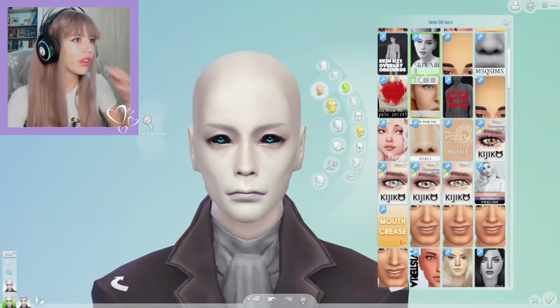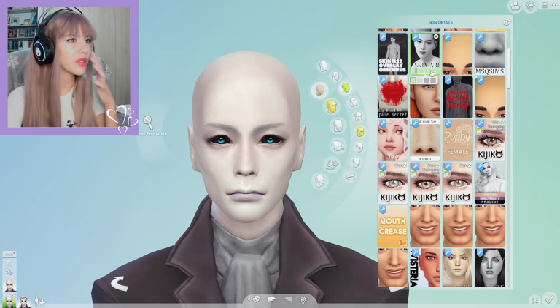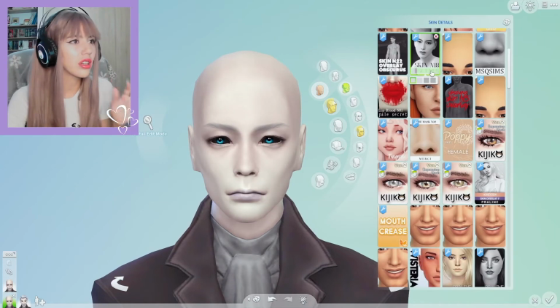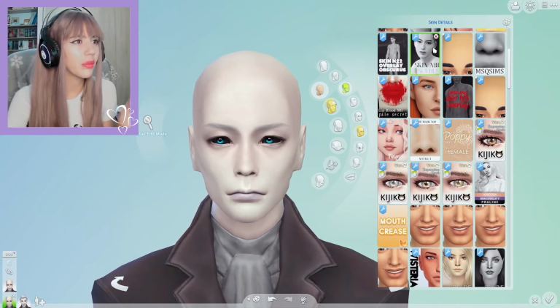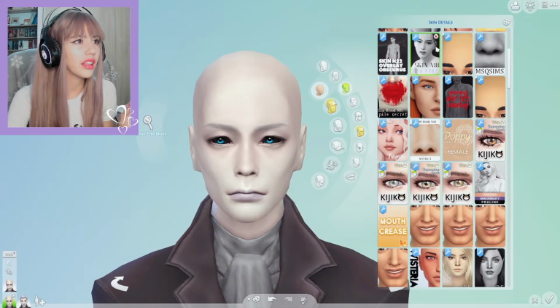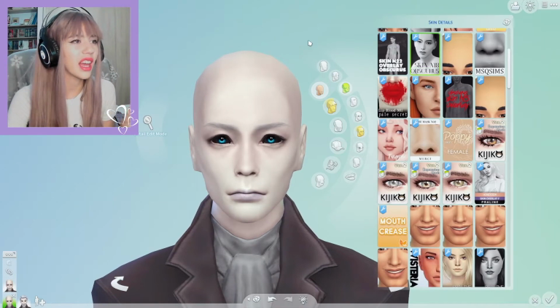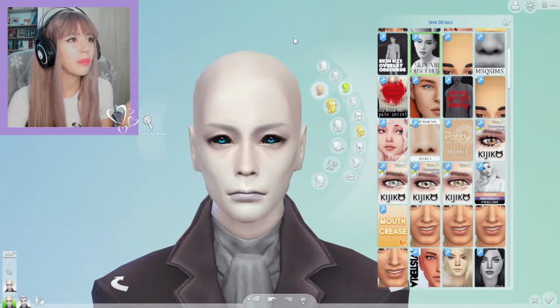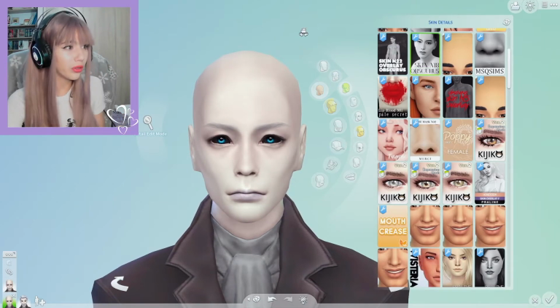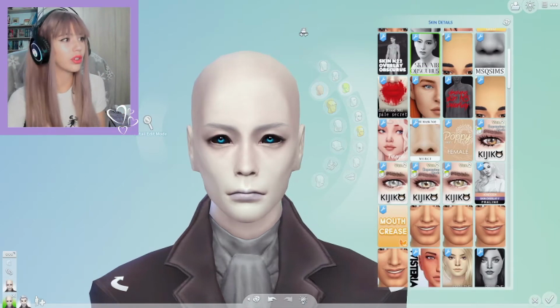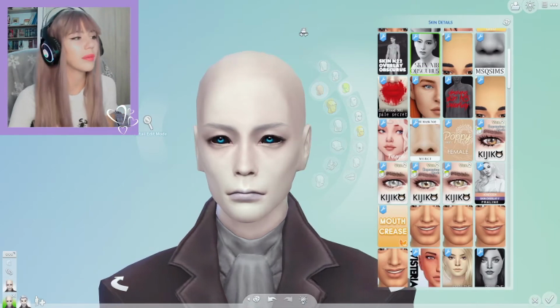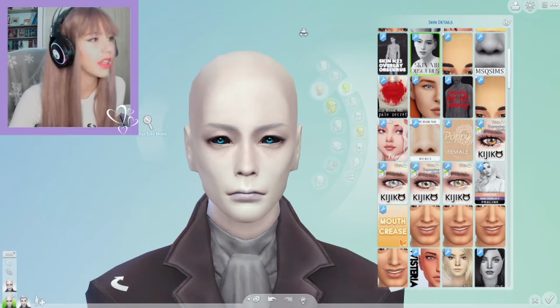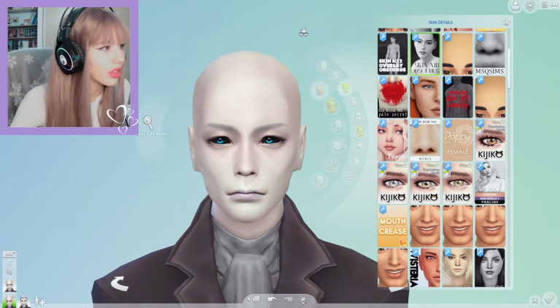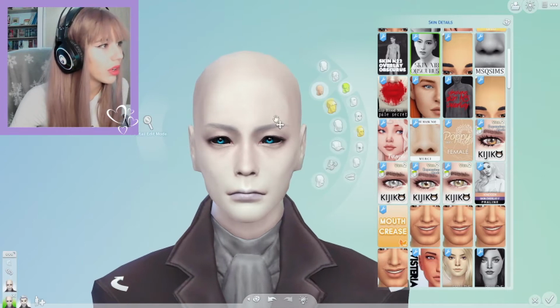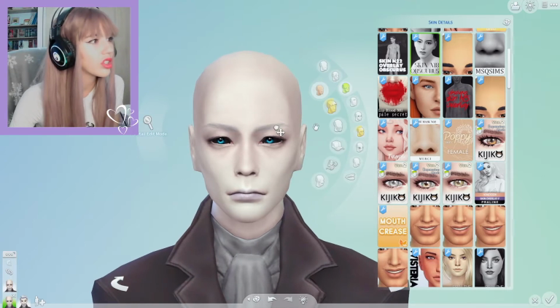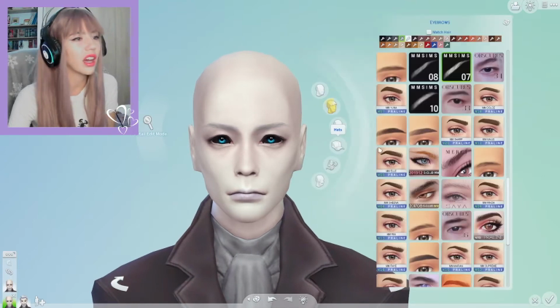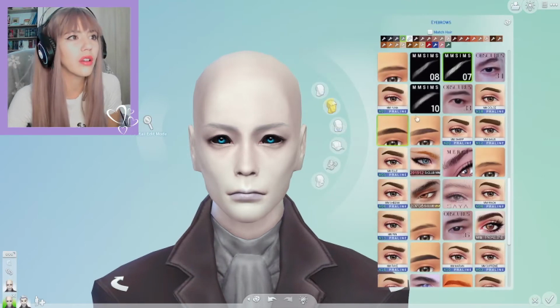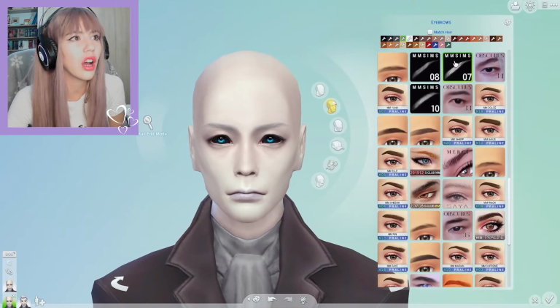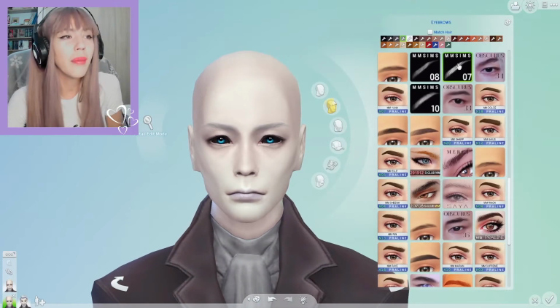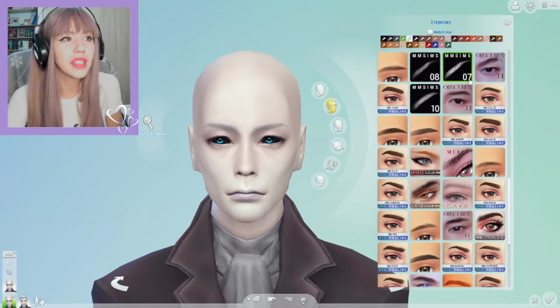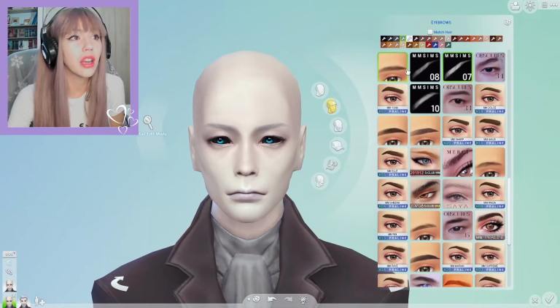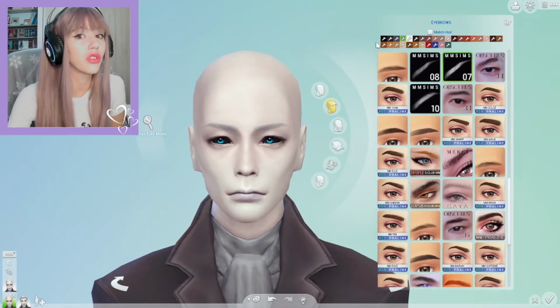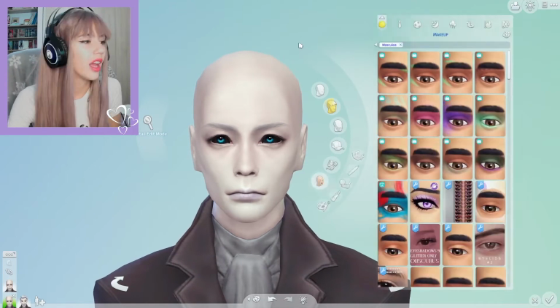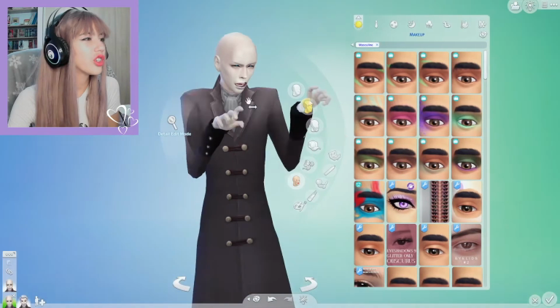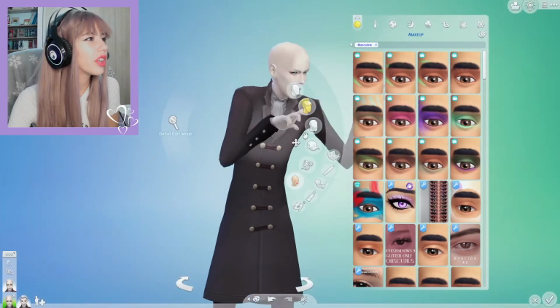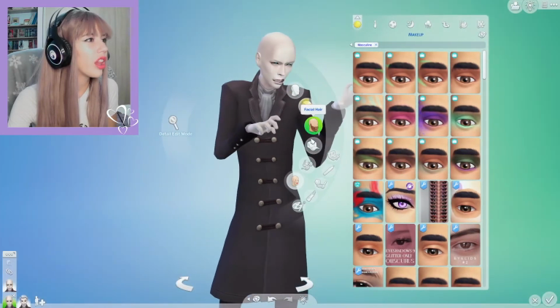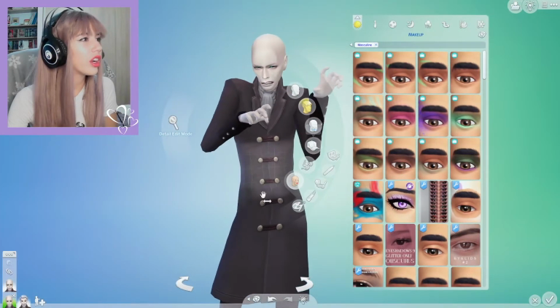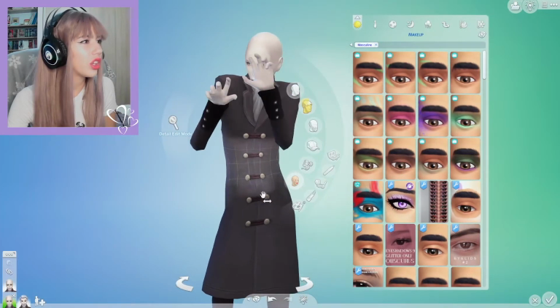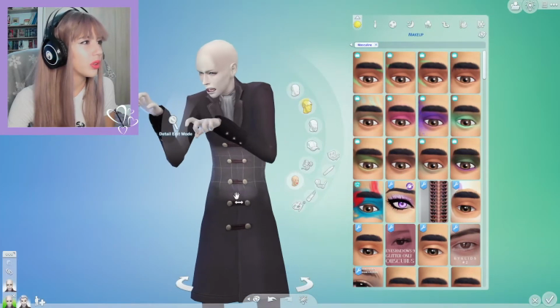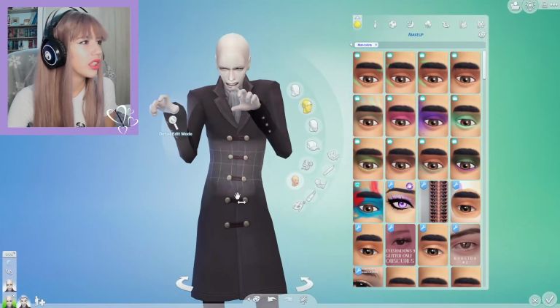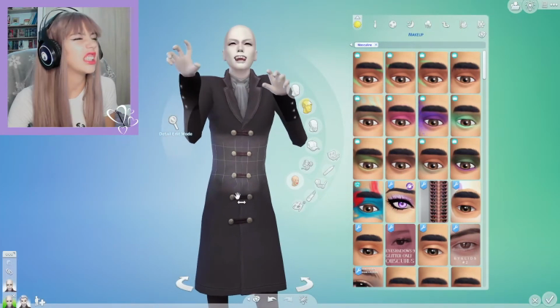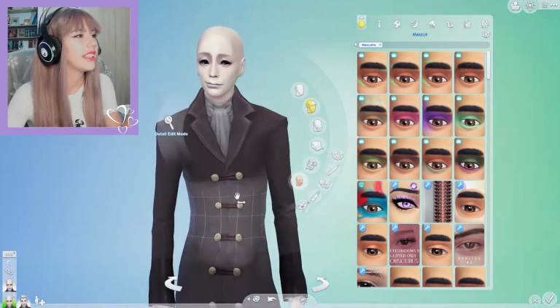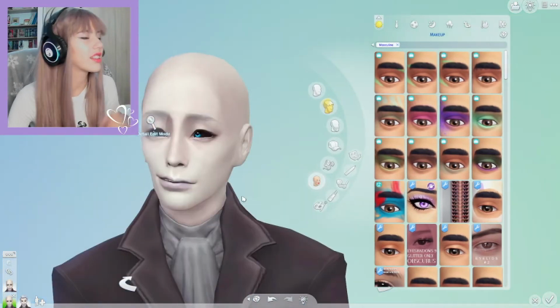This obscure skin number 18 is actually perfect for you, so I'm gonna be giving you that one. His eyebrows are MMSims number 7. And you're already looking so much better — look at you! Yes, that's right.